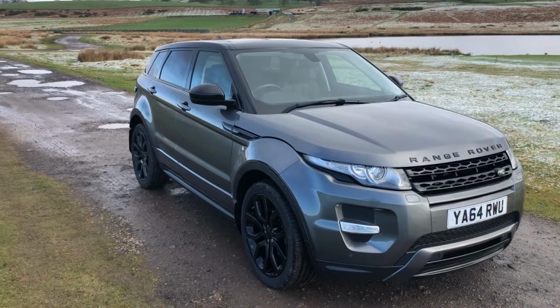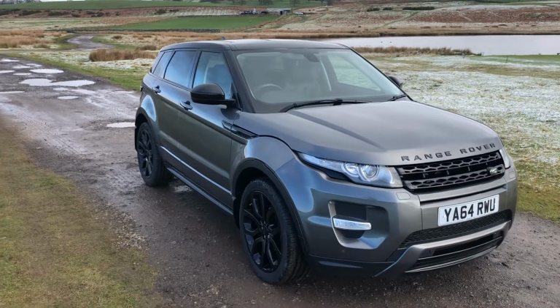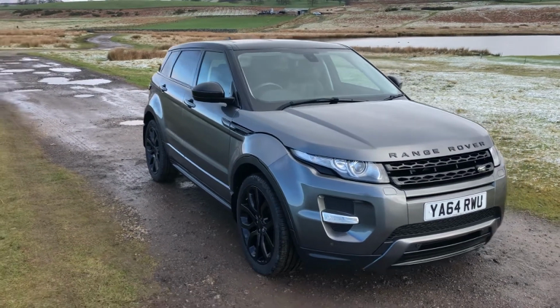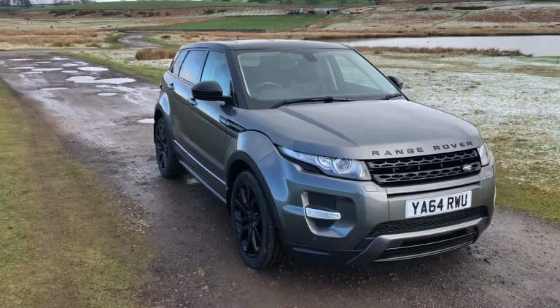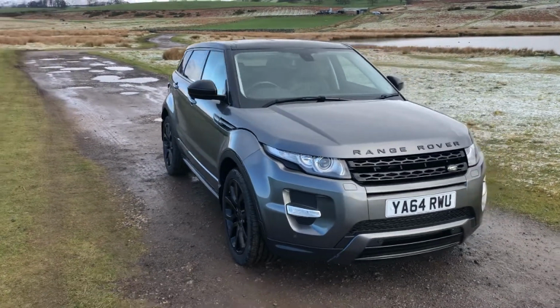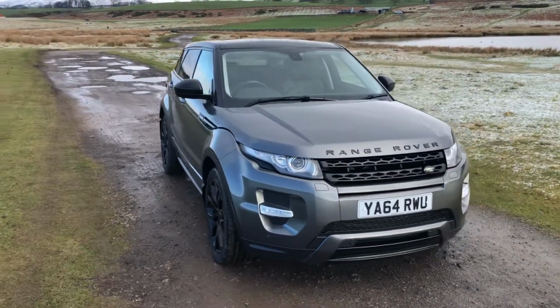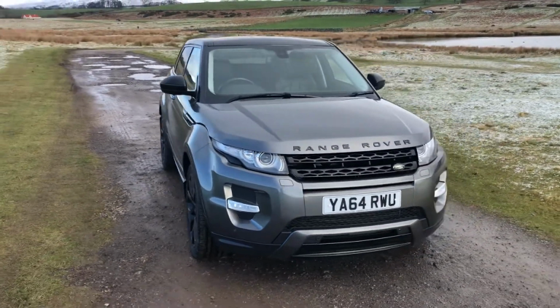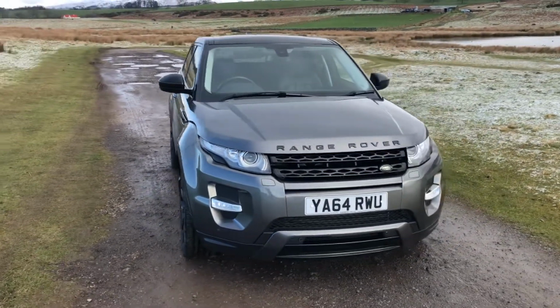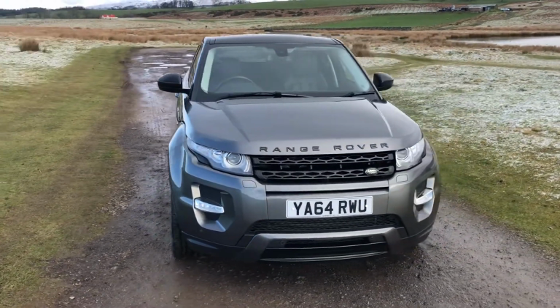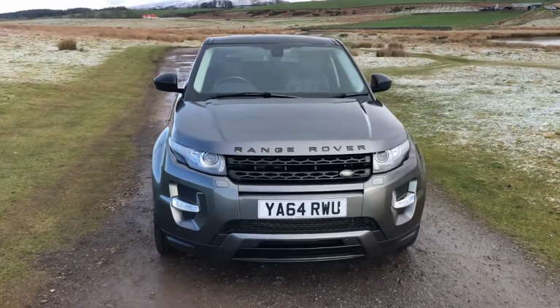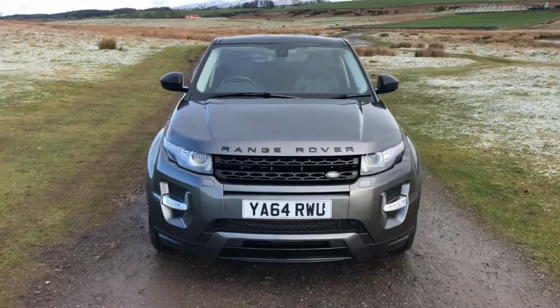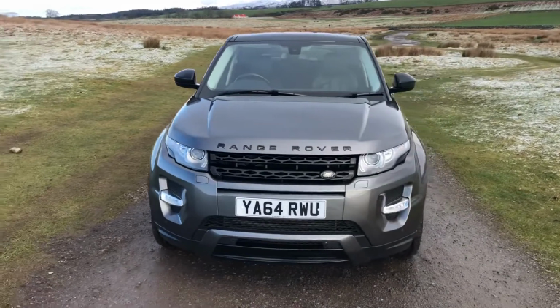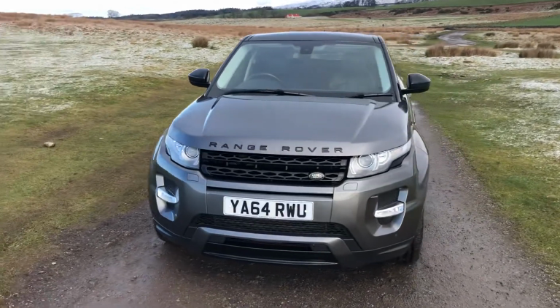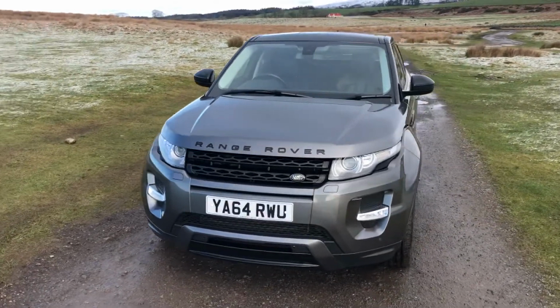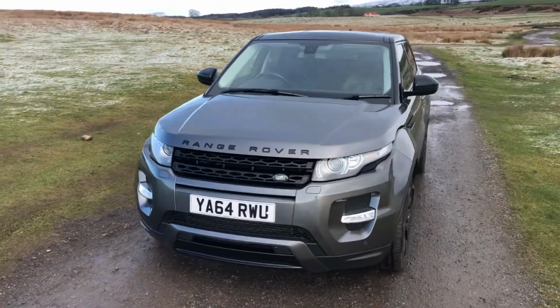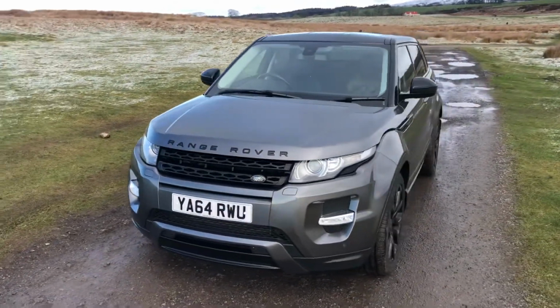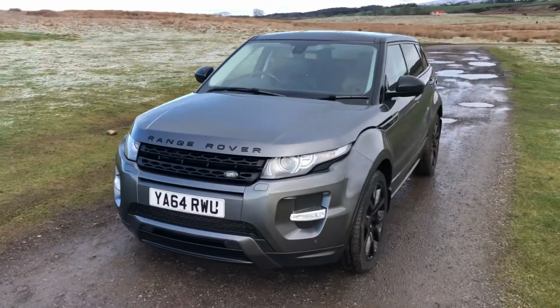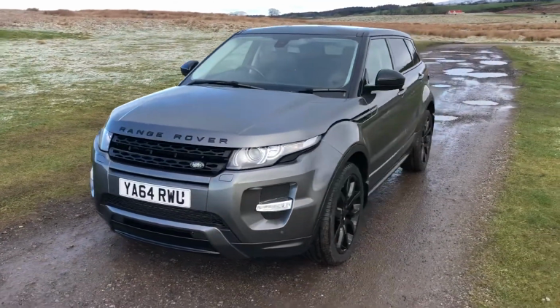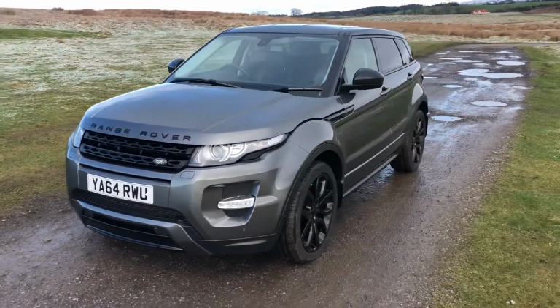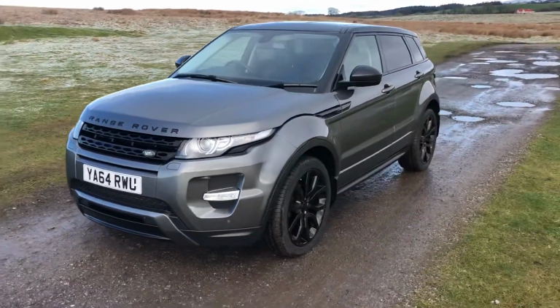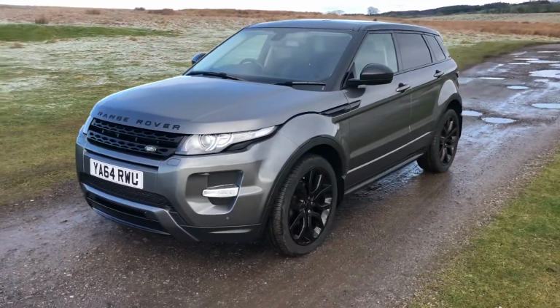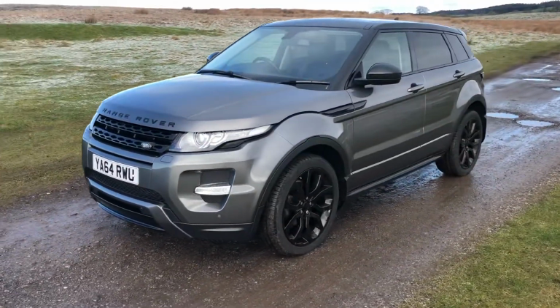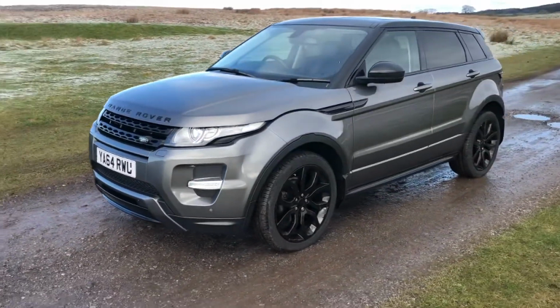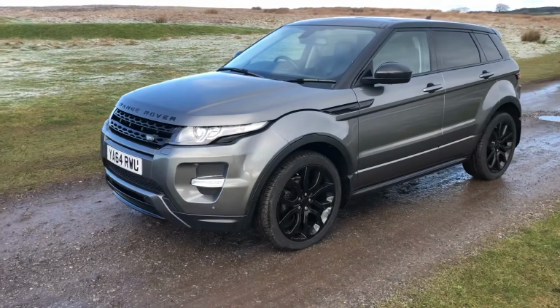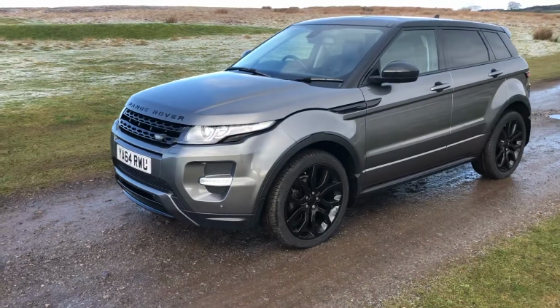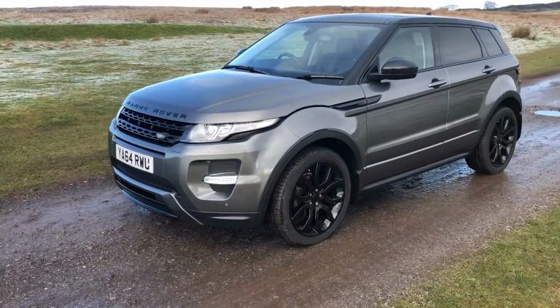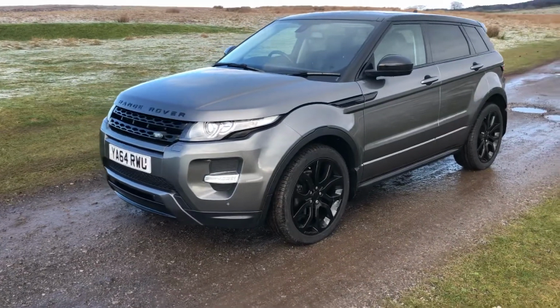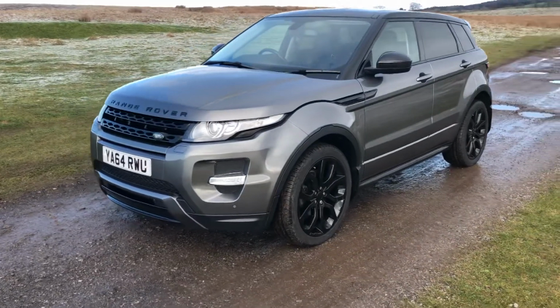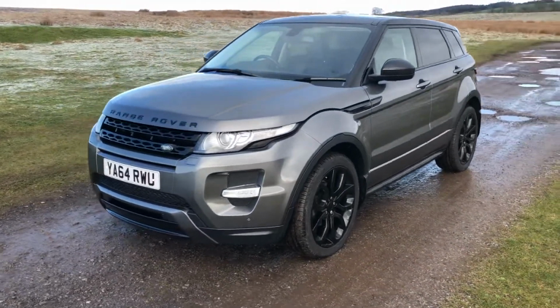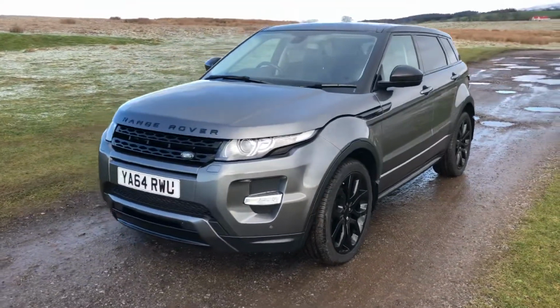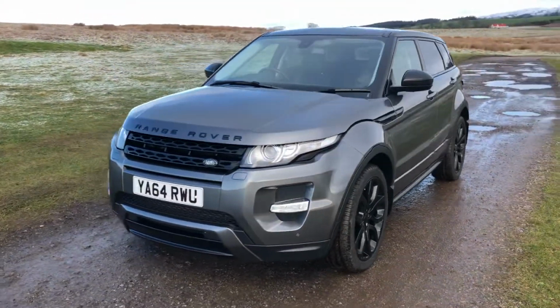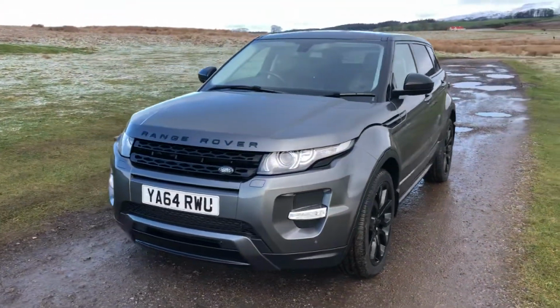I'm Lisa from Sammie Lee's Motors and I'm here to introduce you to this 2014 64 plate Range Rover Evoque that's just arrived in stock. This is the 2.2 litre SD4 Dynamic Auto with 190 brake horsepower.